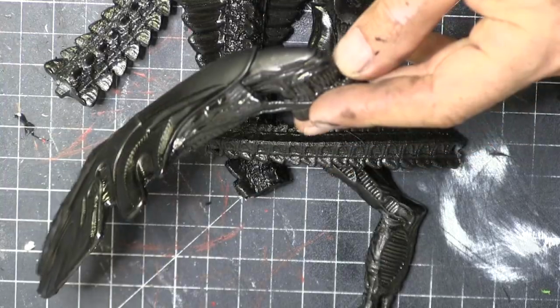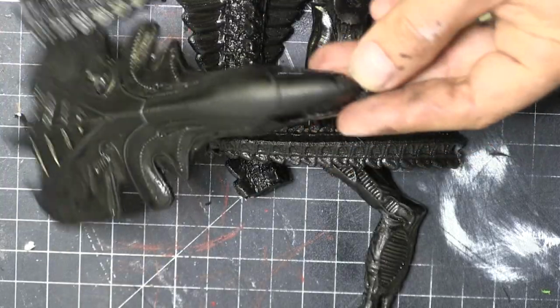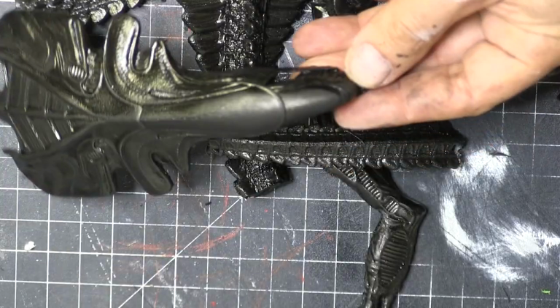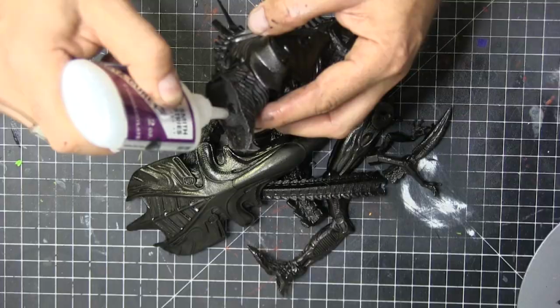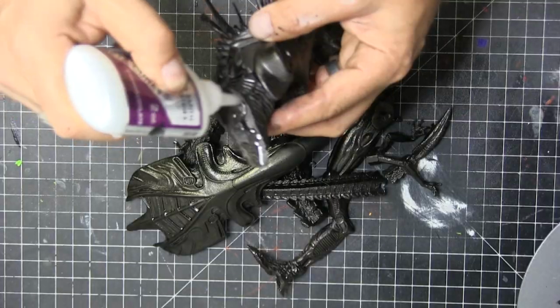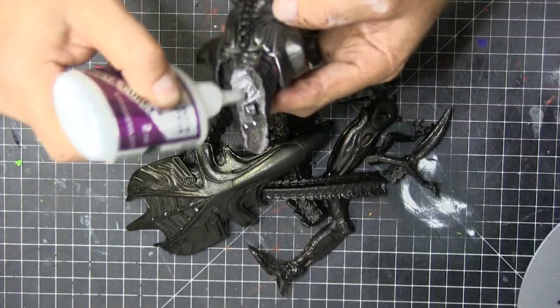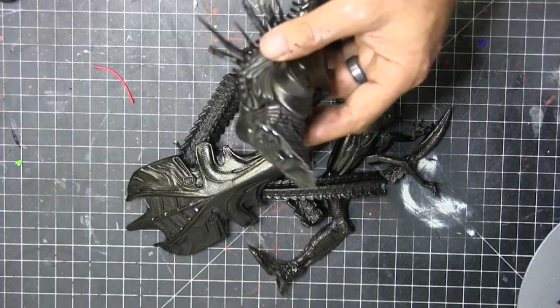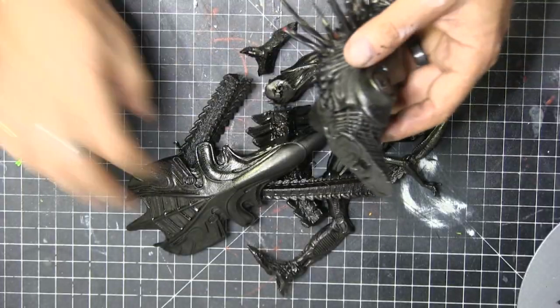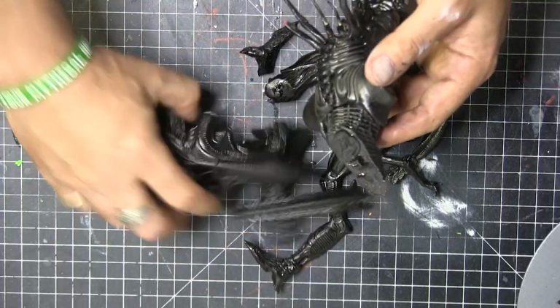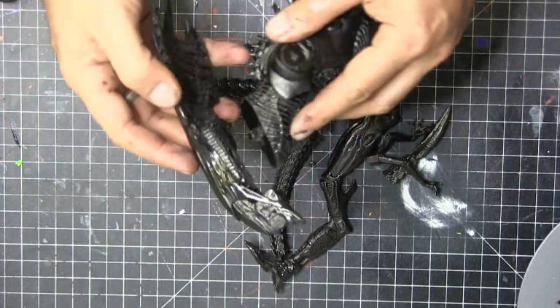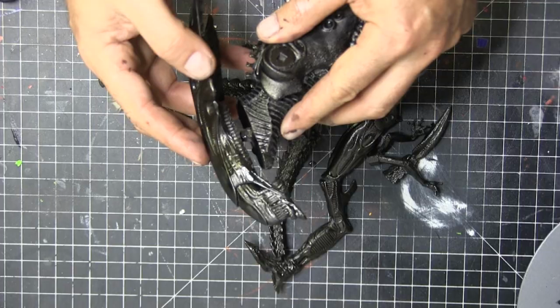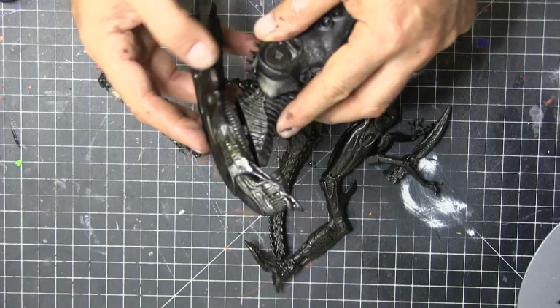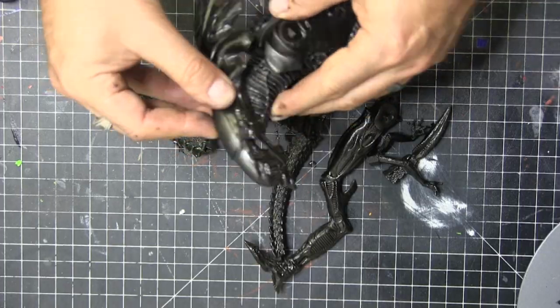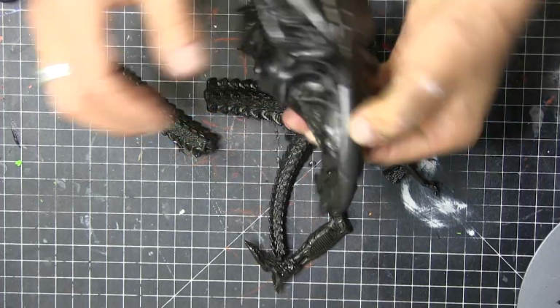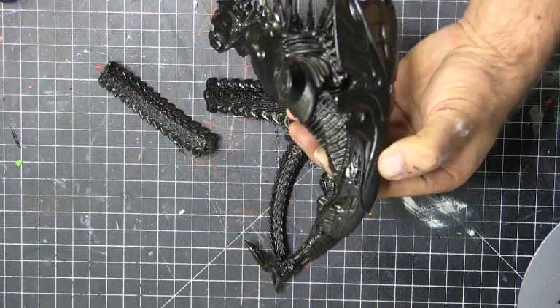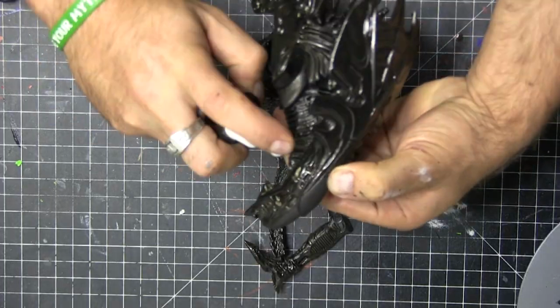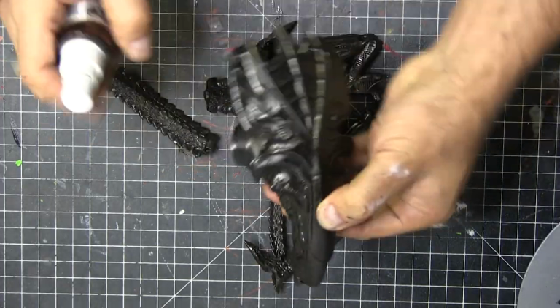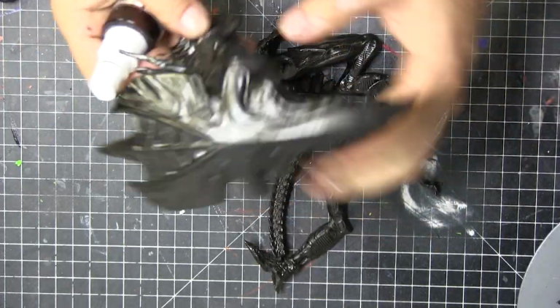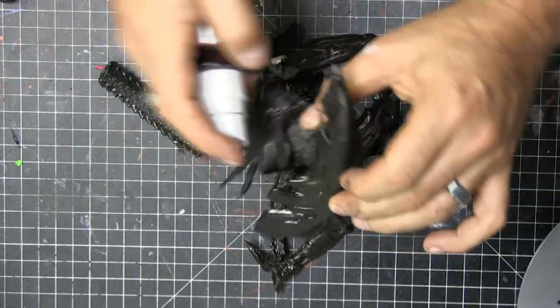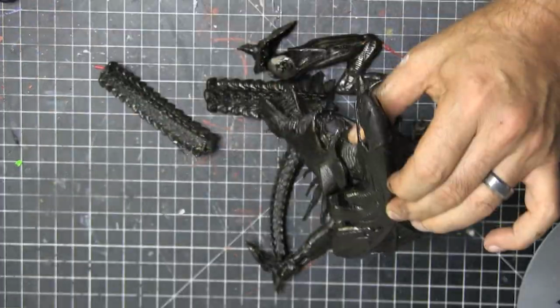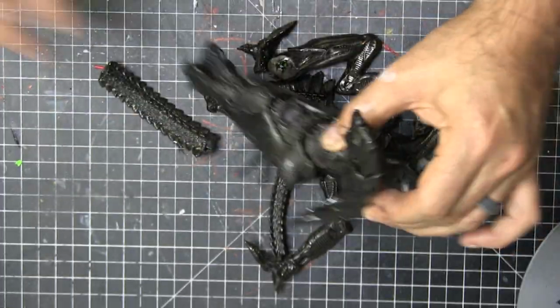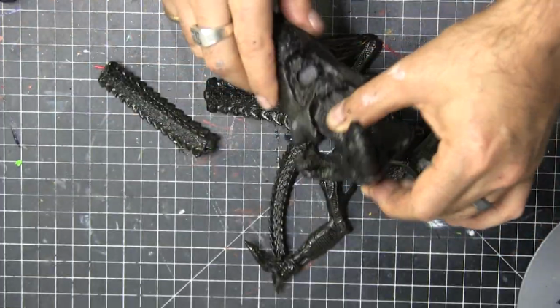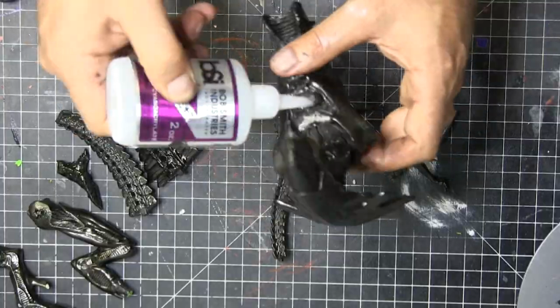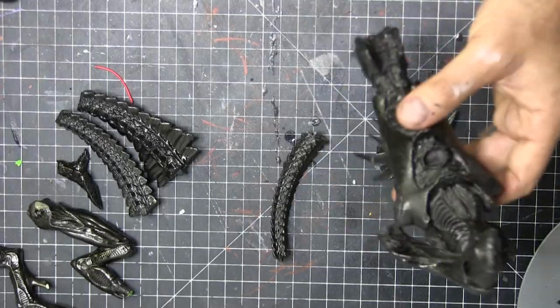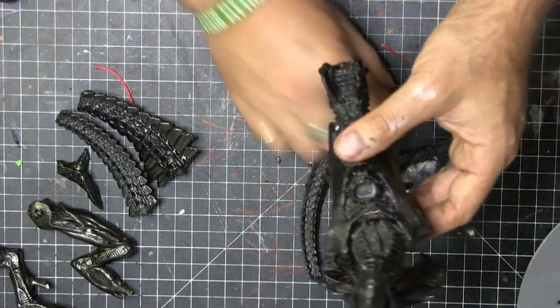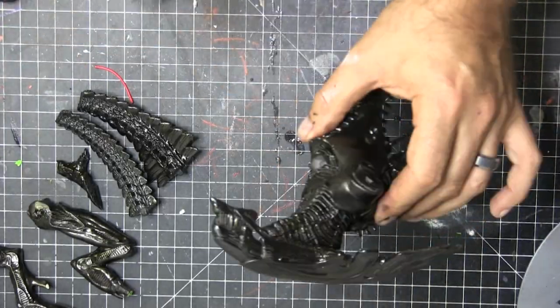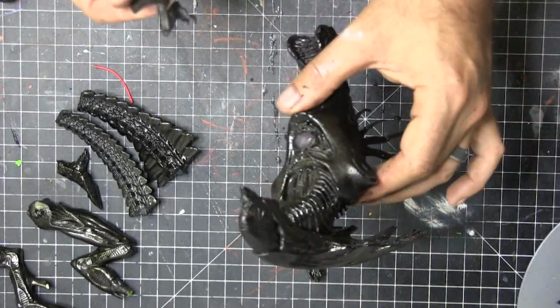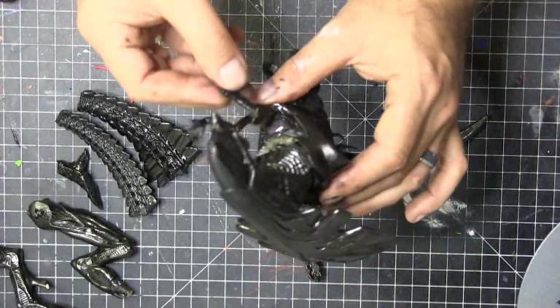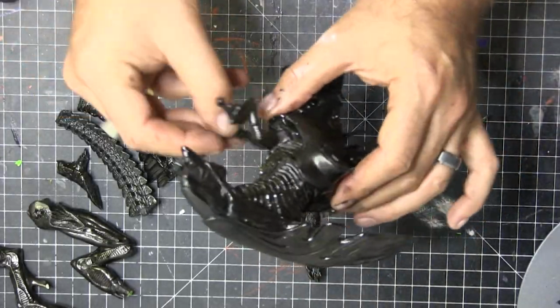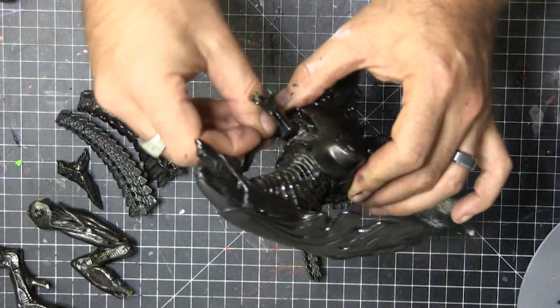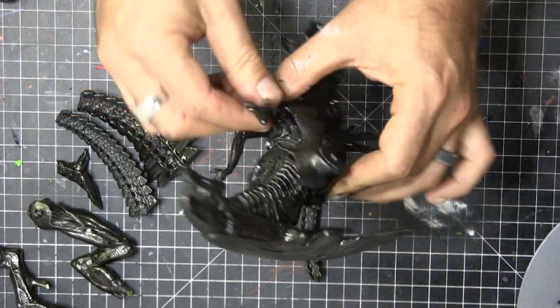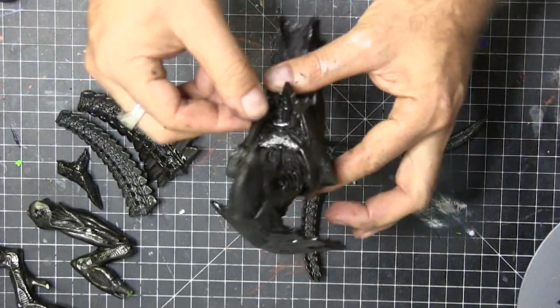I used a metallic automotive paint — the links will be below to find this stuff. I love the Dupli-Color paints; it had a little bit of a sparkle in it, which I really dug.